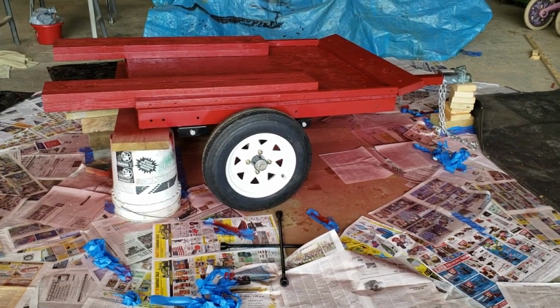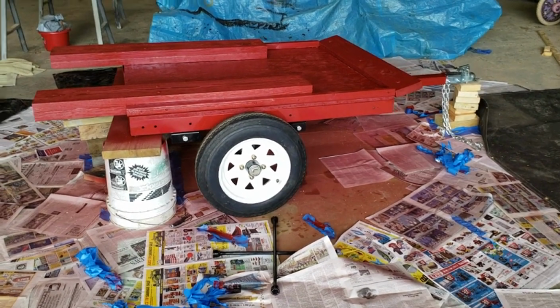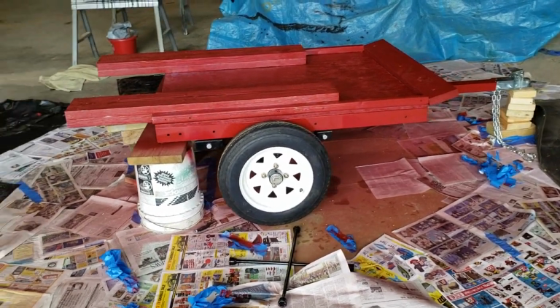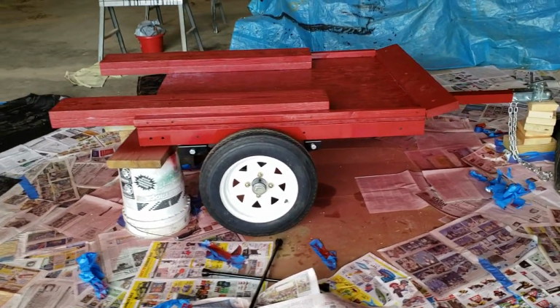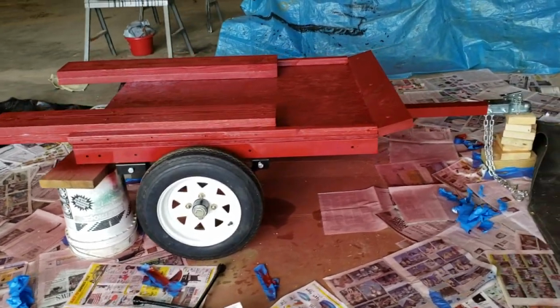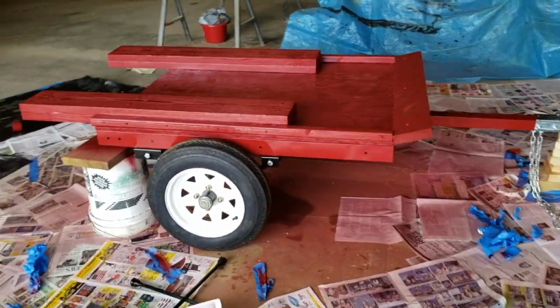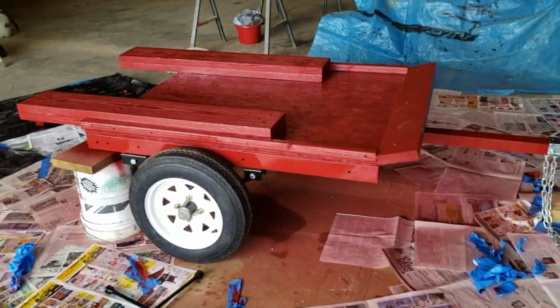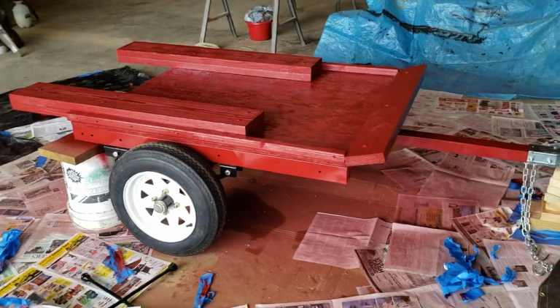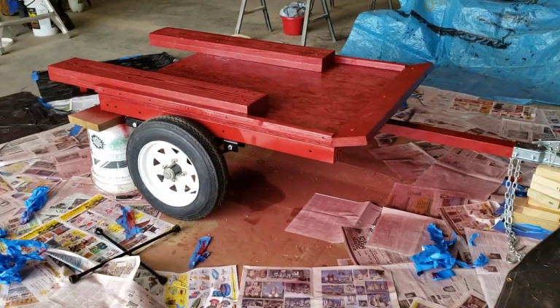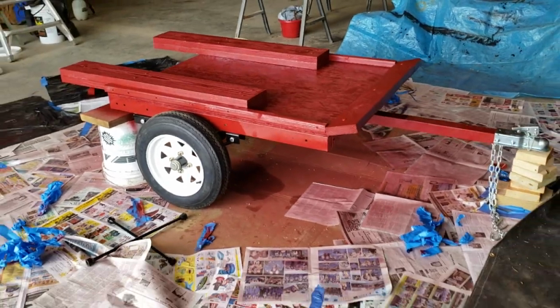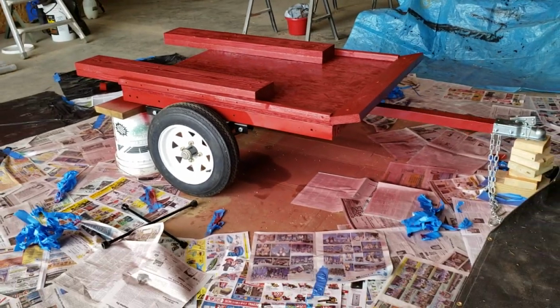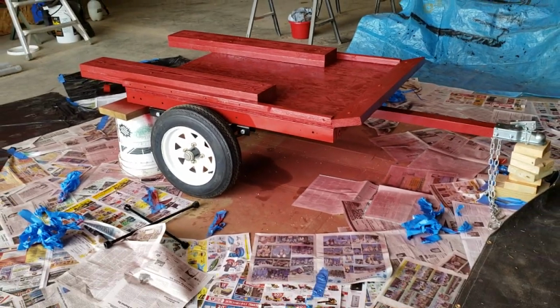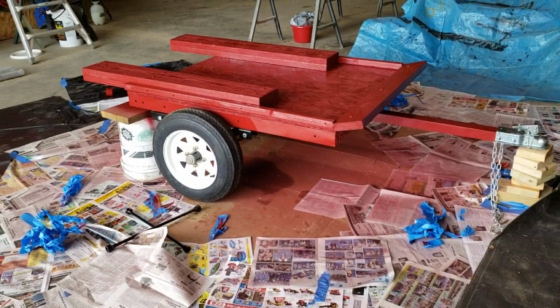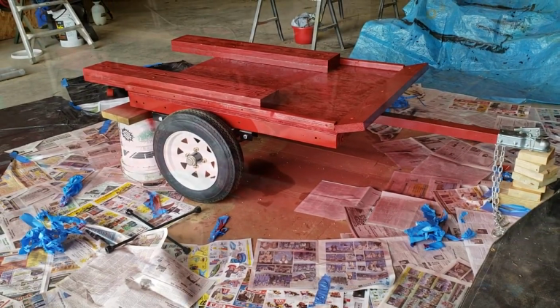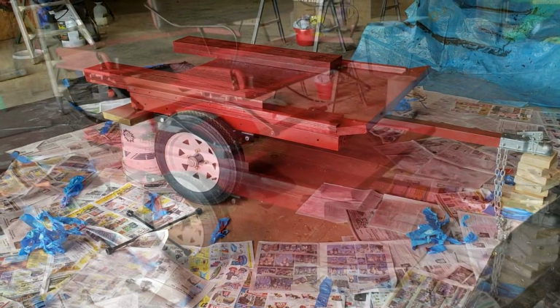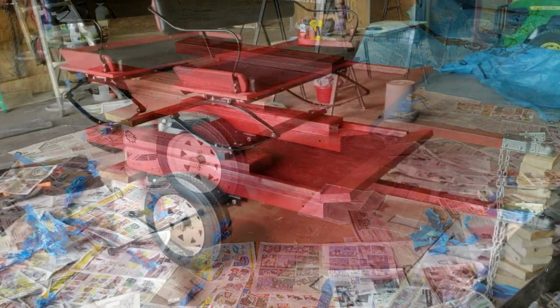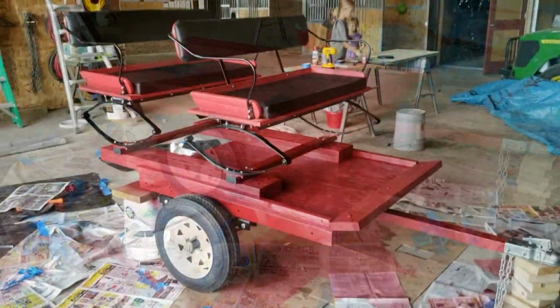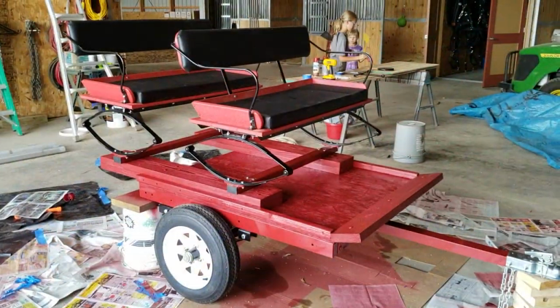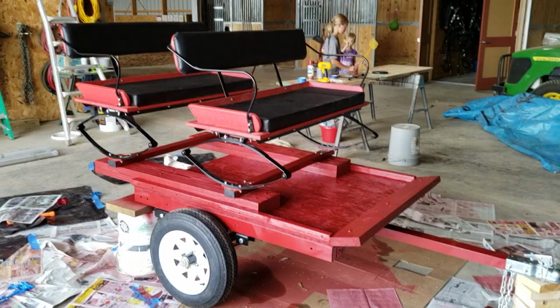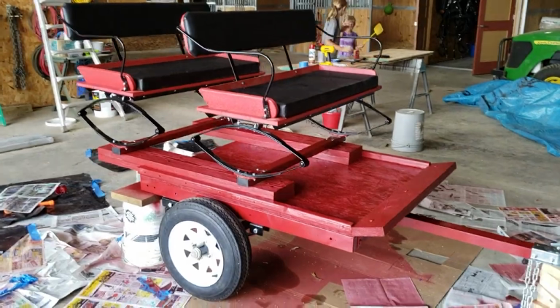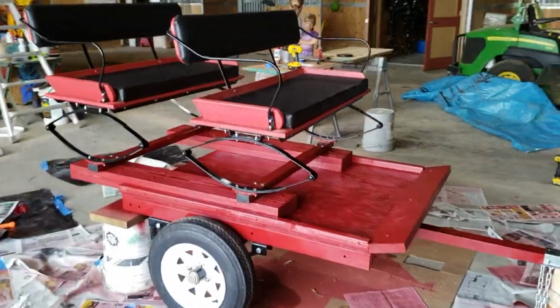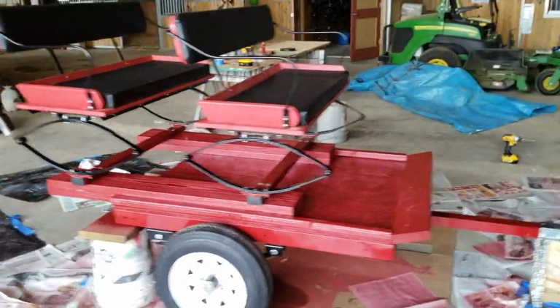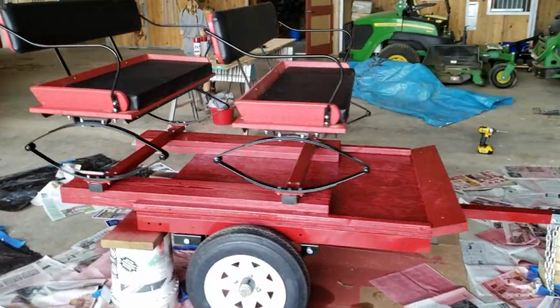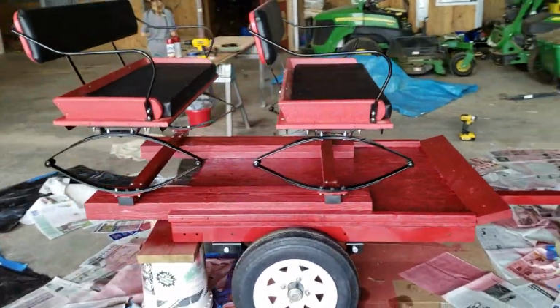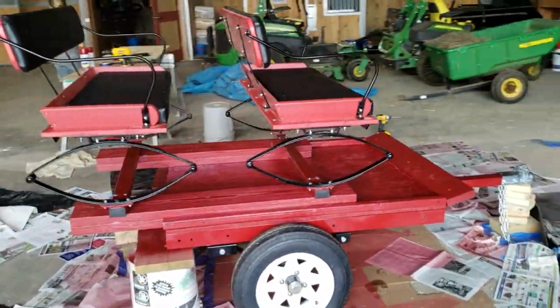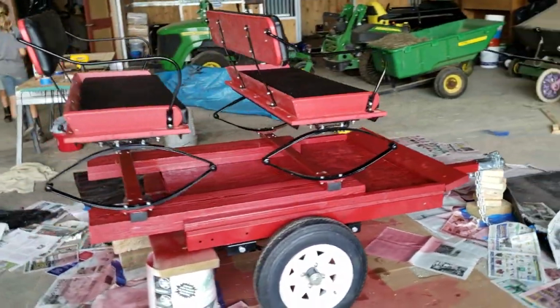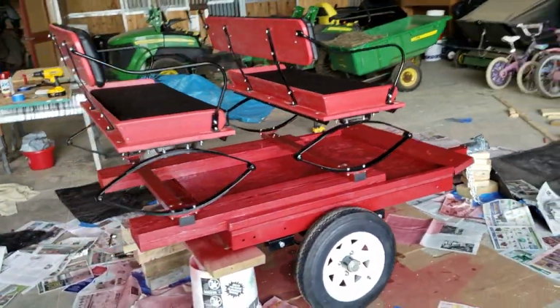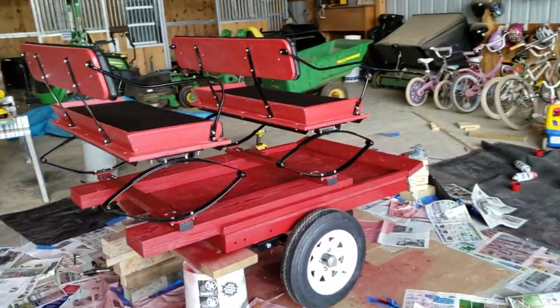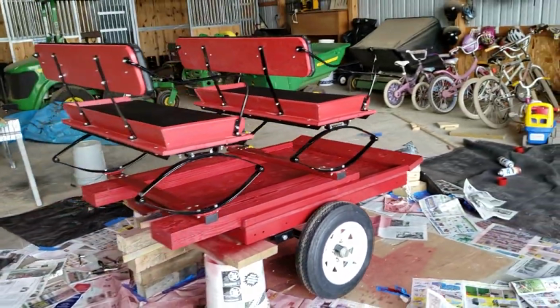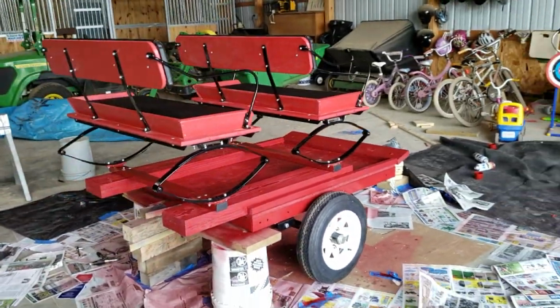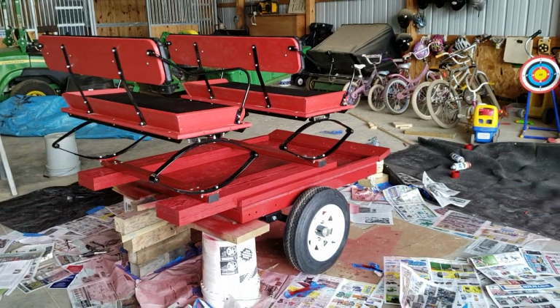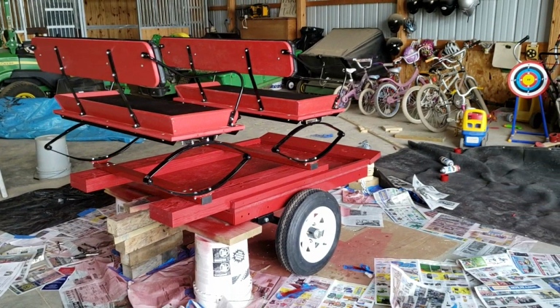Here it is before we mount the seats back on — it's a nice little utility trailer, 40 inches by 48 inches. Any one of my kids can wheel this around in the shop, it's that easy to maneuver. We absolutely love it.